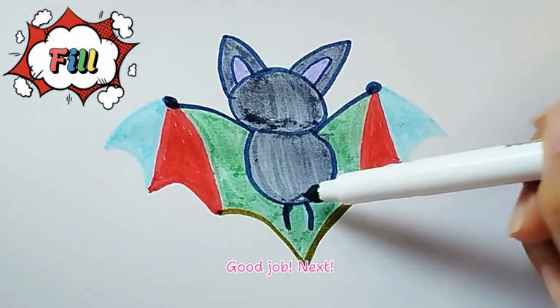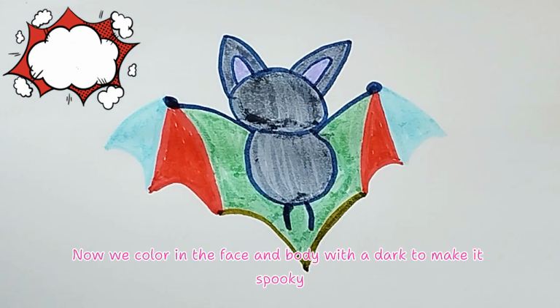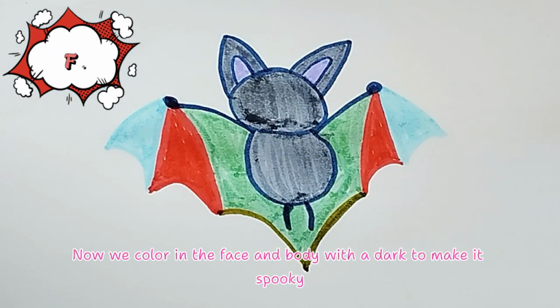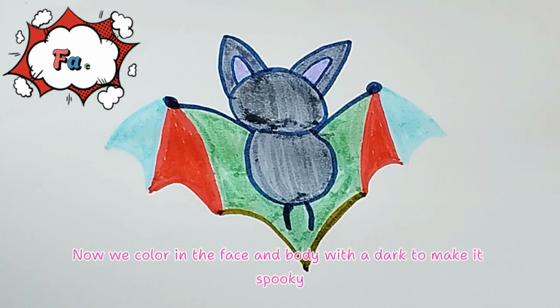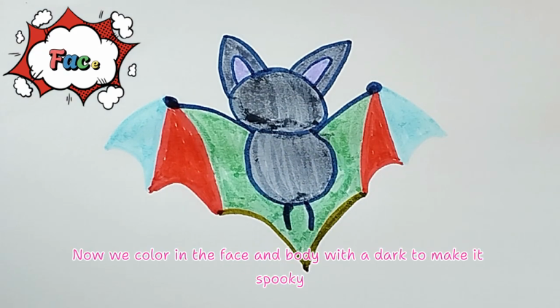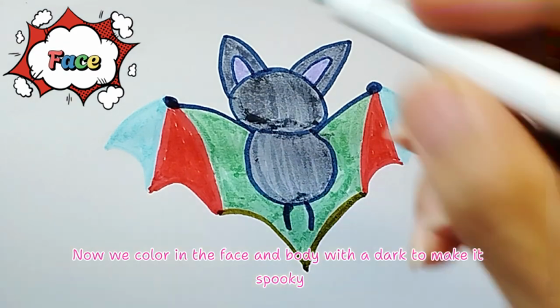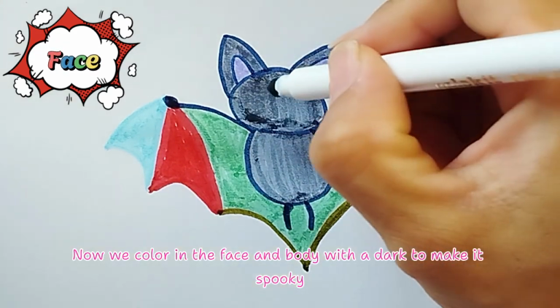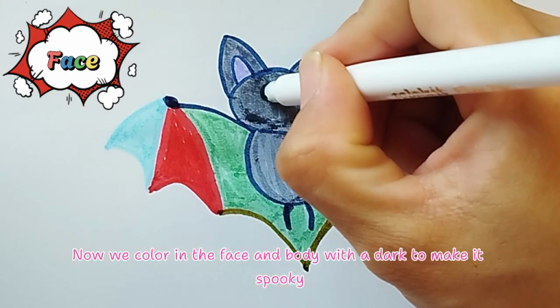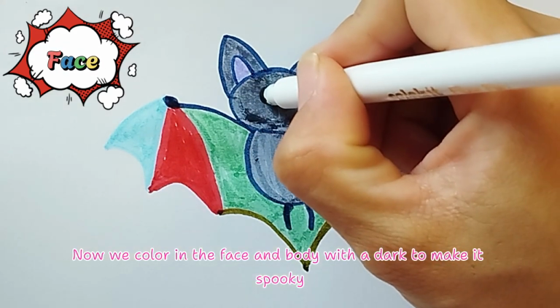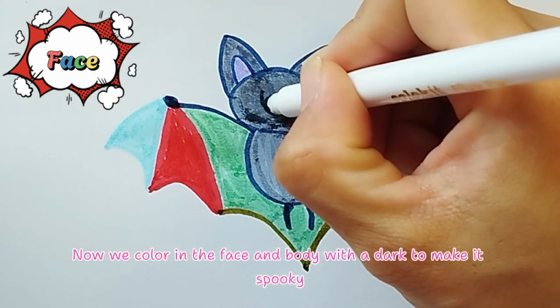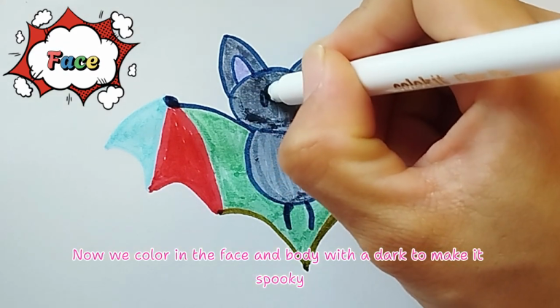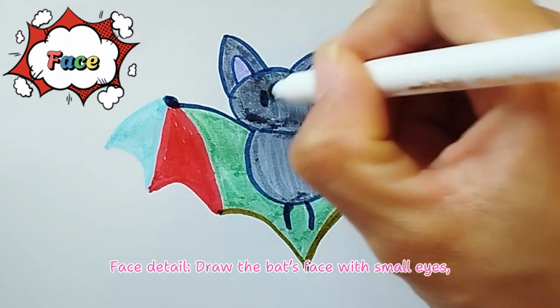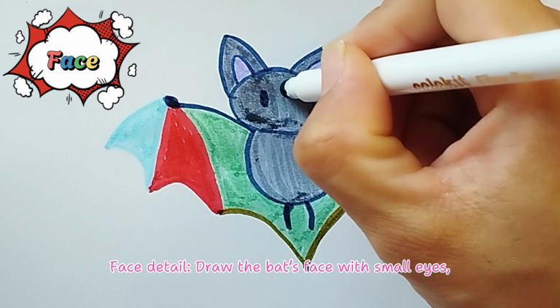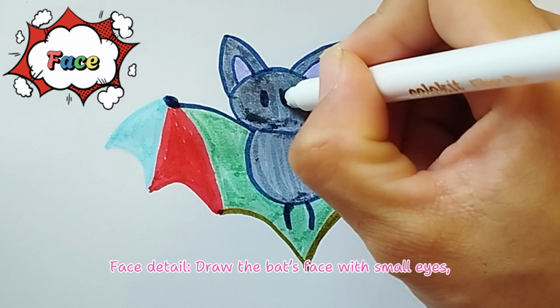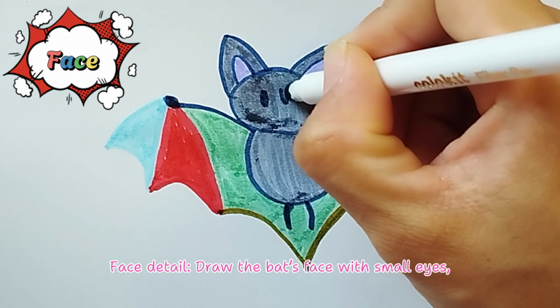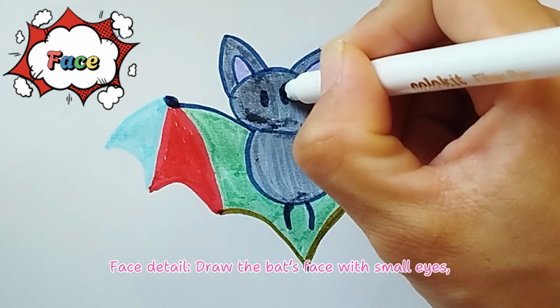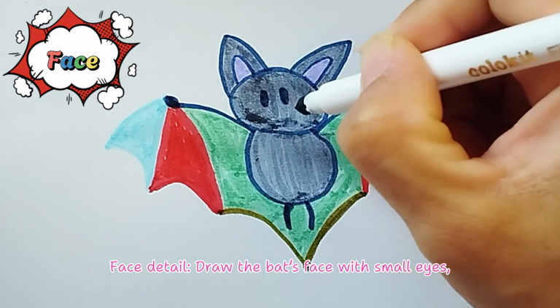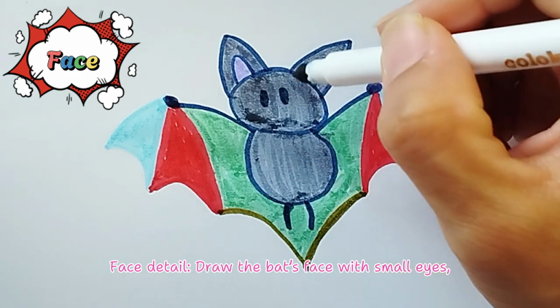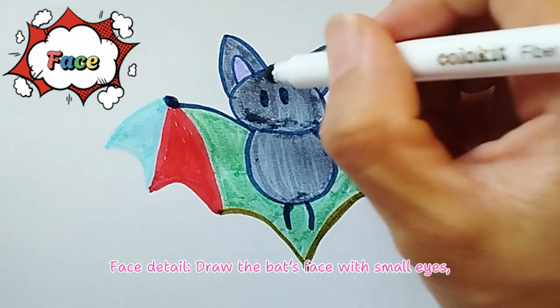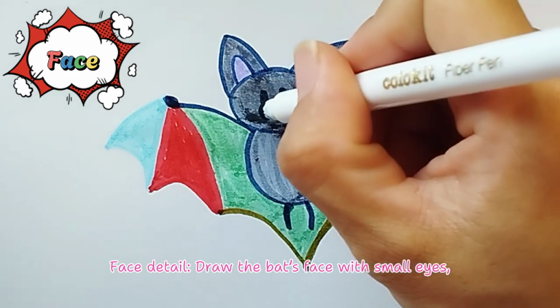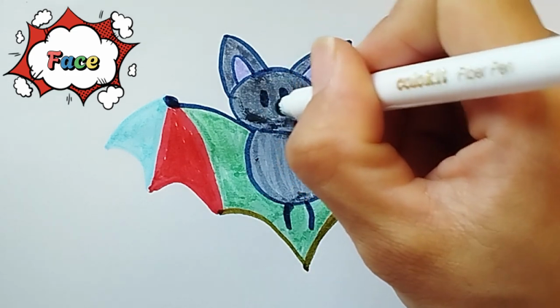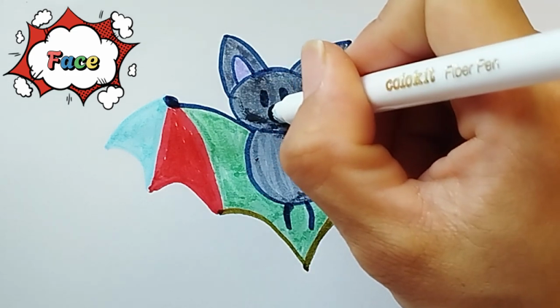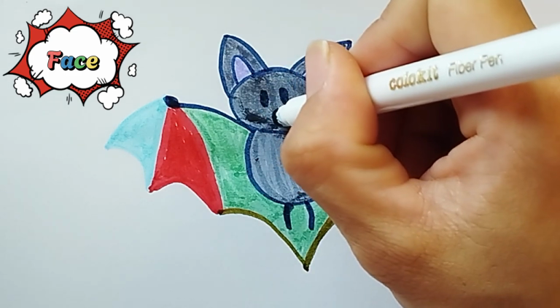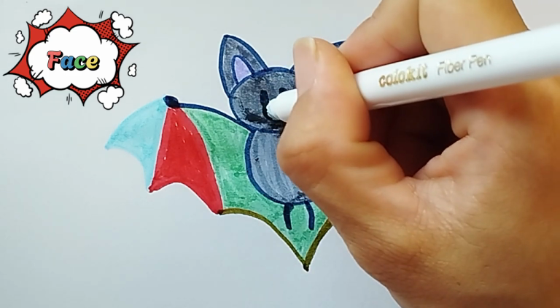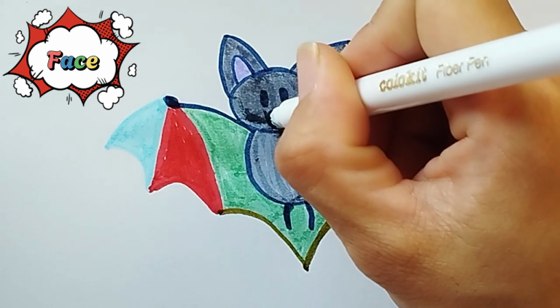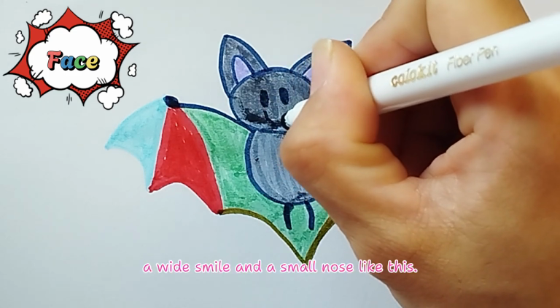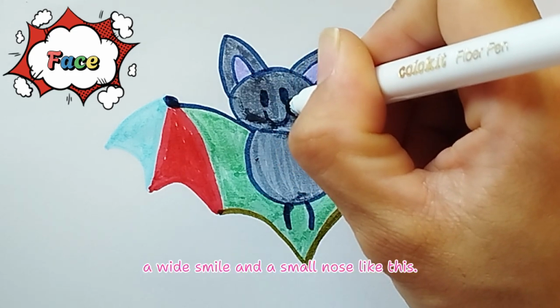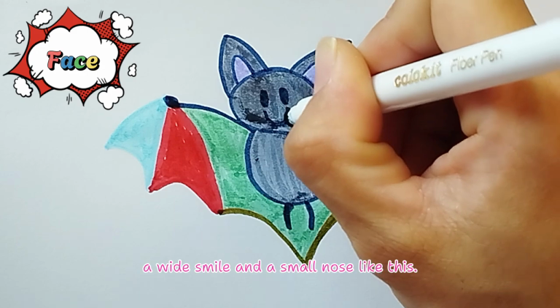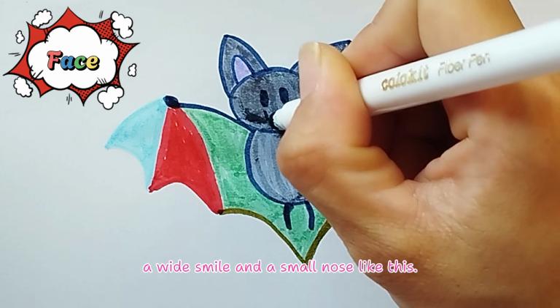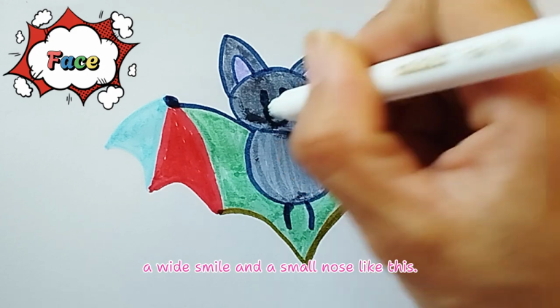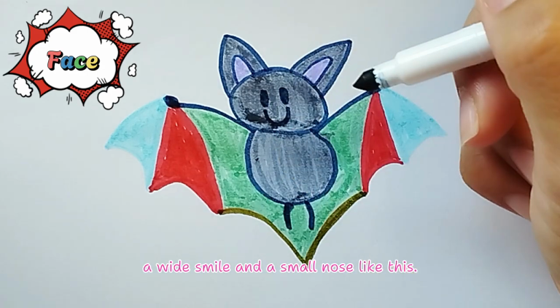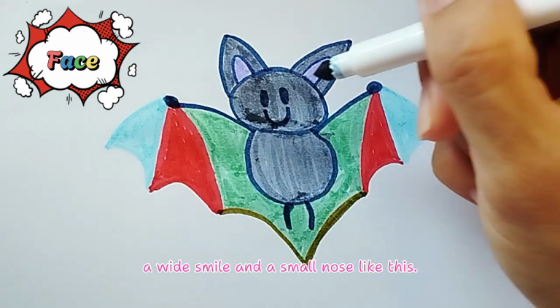Next, color in the face and body with a dark color to make it spooky. Draw the bat's face with small eyes, a wide smile, and a small nose like this.